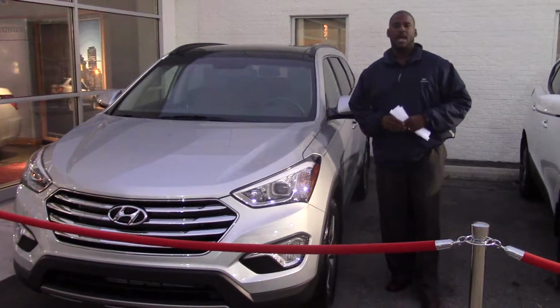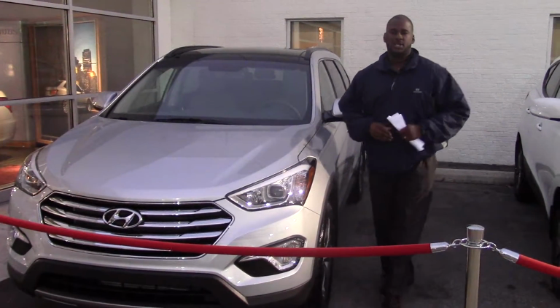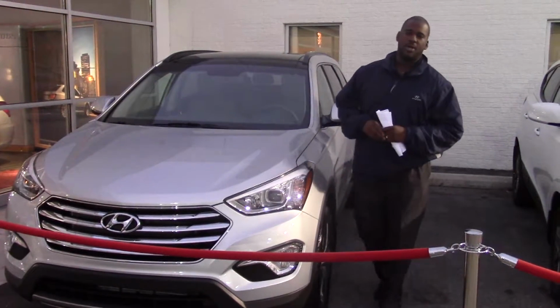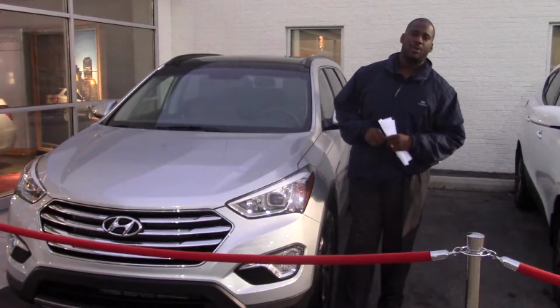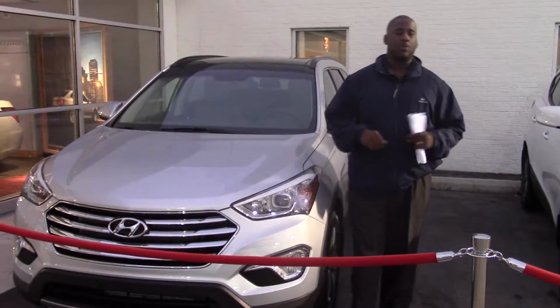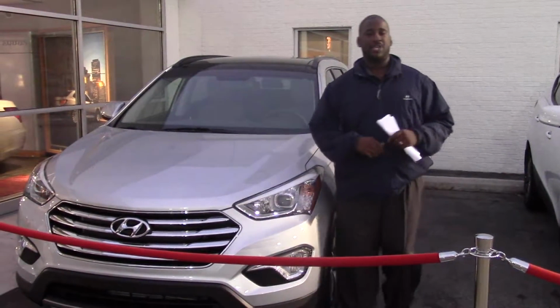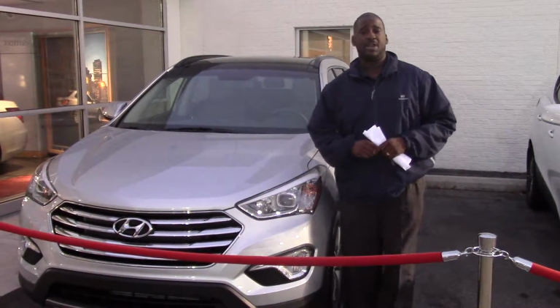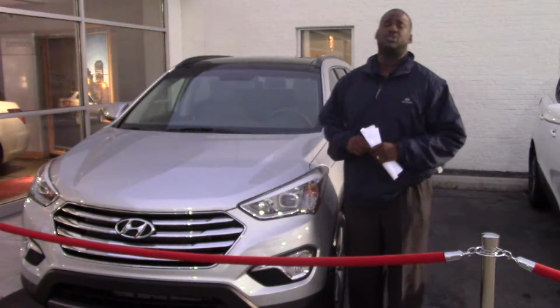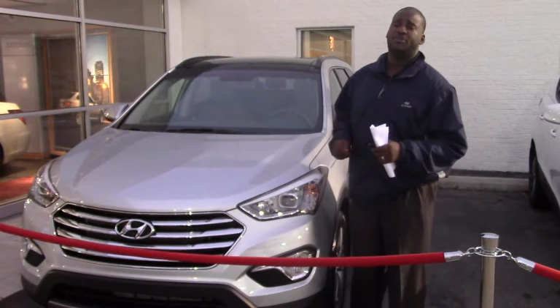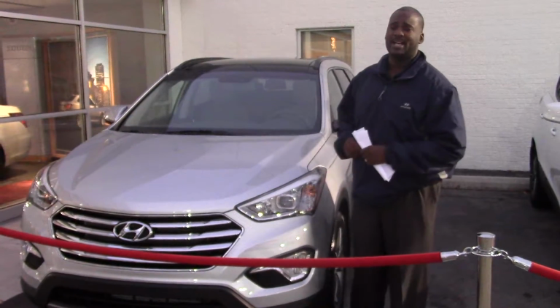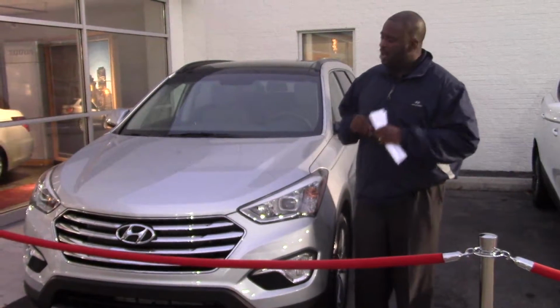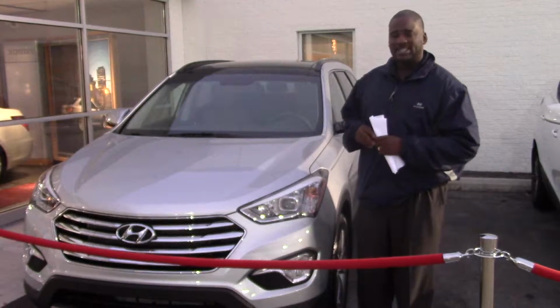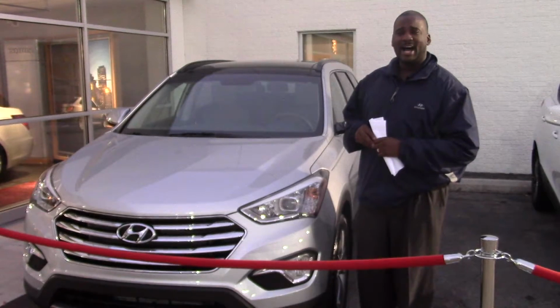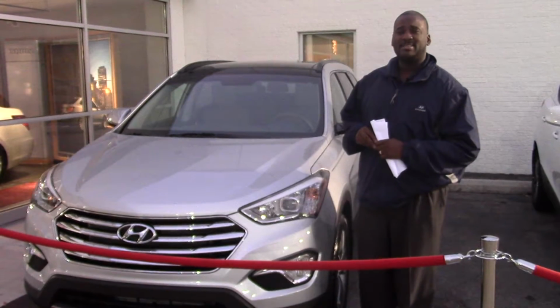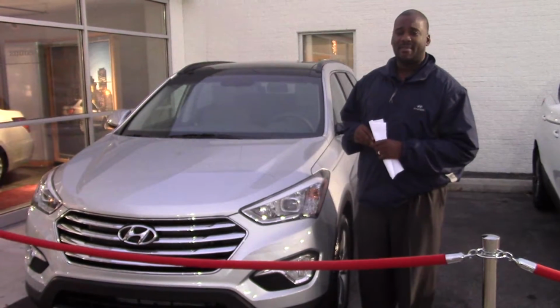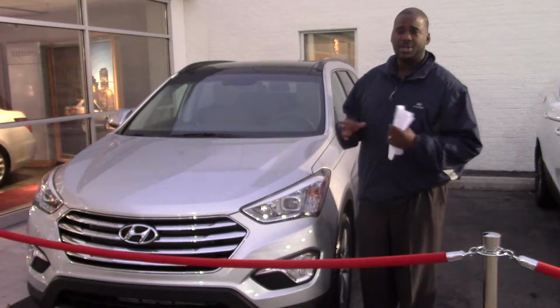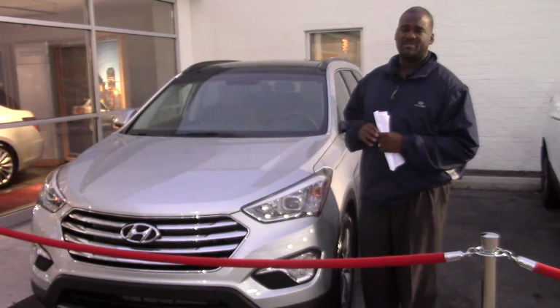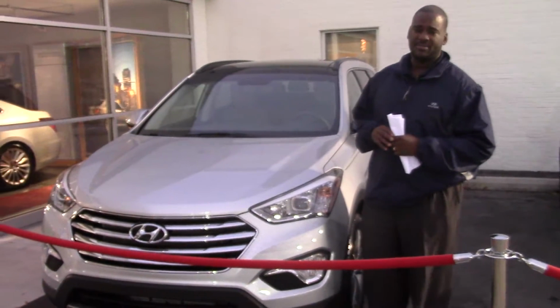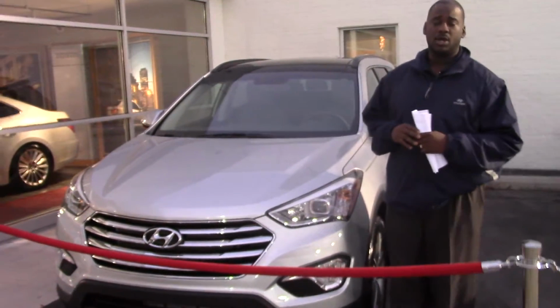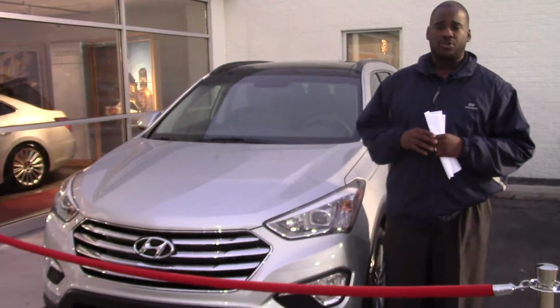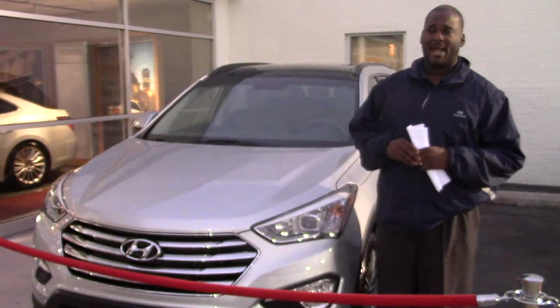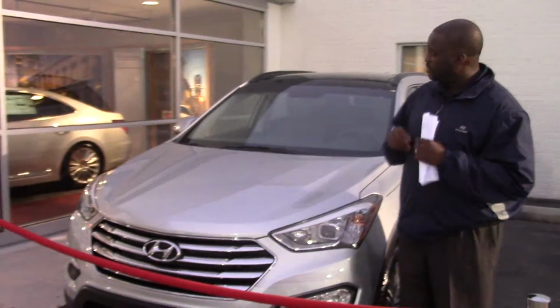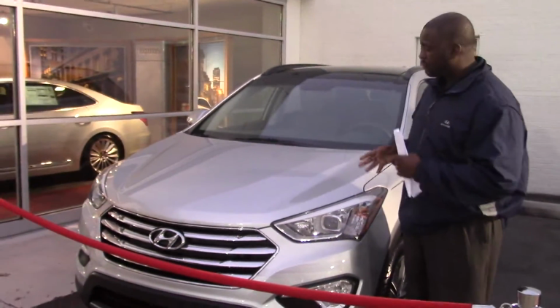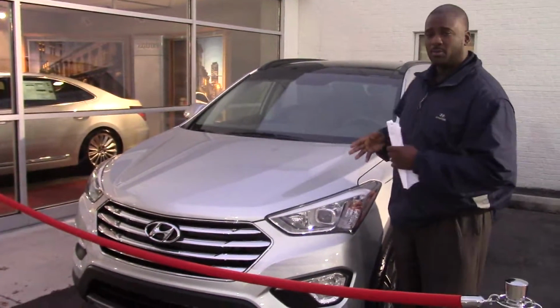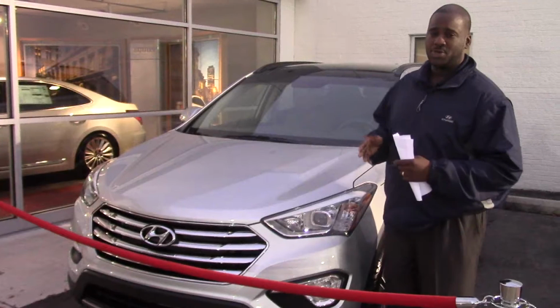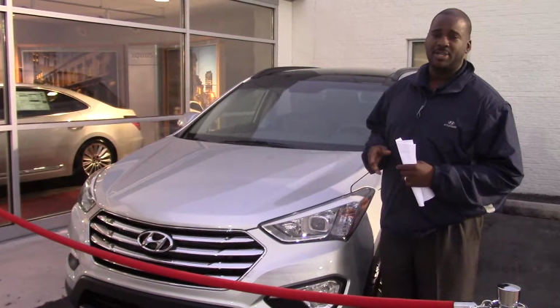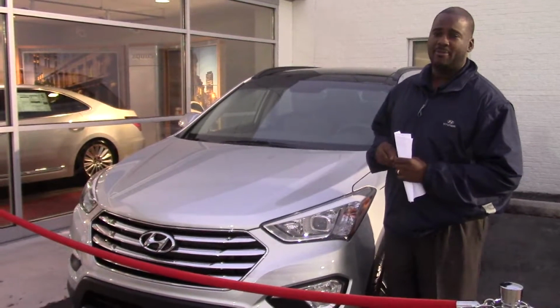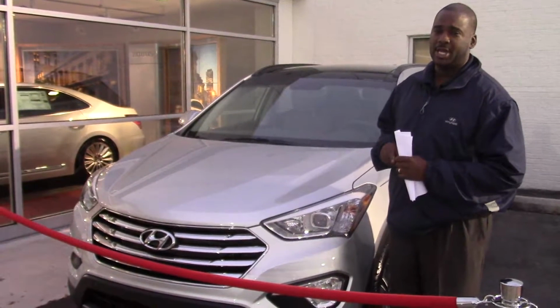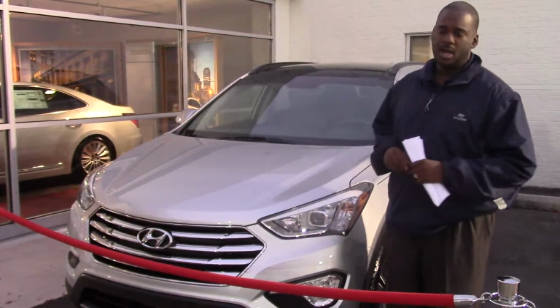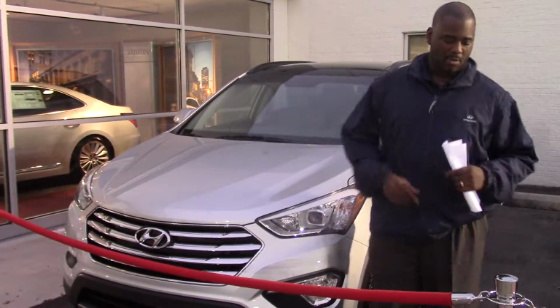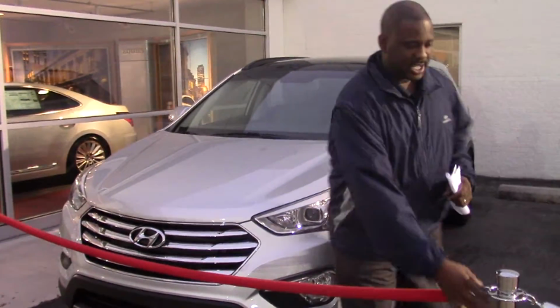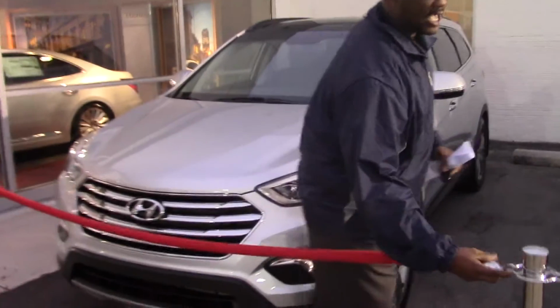Hey Chuck, it's Cory here with Tamron Hyundai. I want to first thank you for your internet interest on the beautiful 2014 Hyundai Santa Fe. Now you didn't specify a specific color or trim package, so I have this beautiful silver one I want to tell you a few things about before you get here. Come on right in and let's take a look at it.